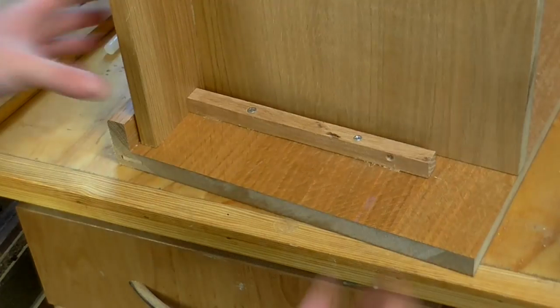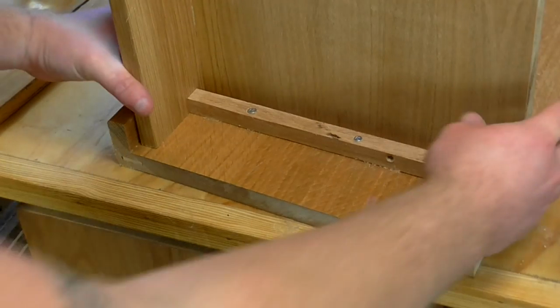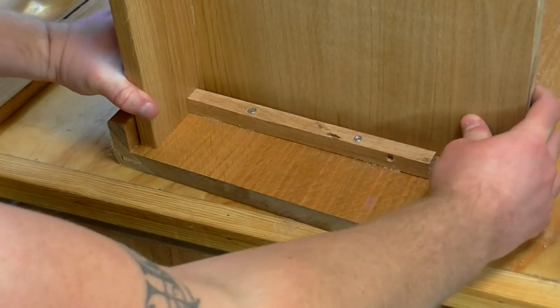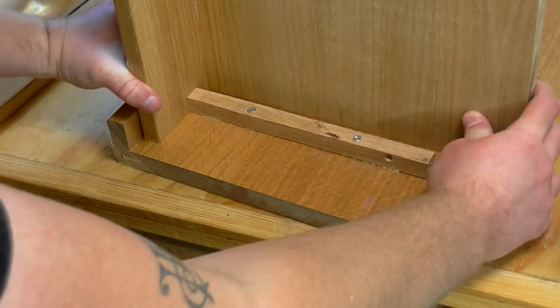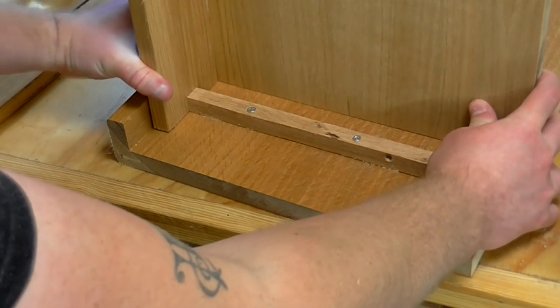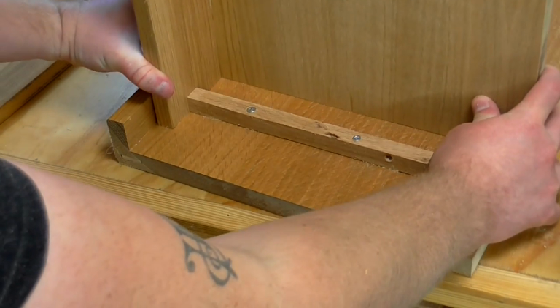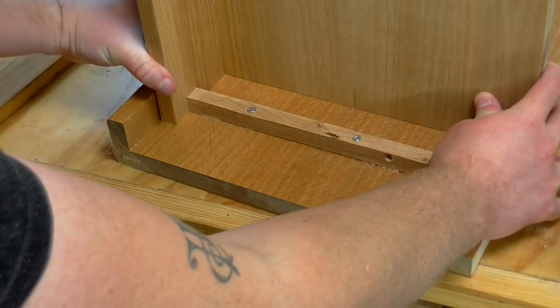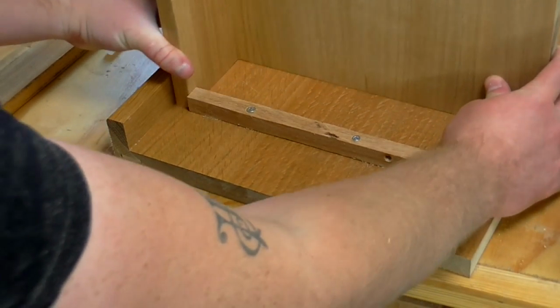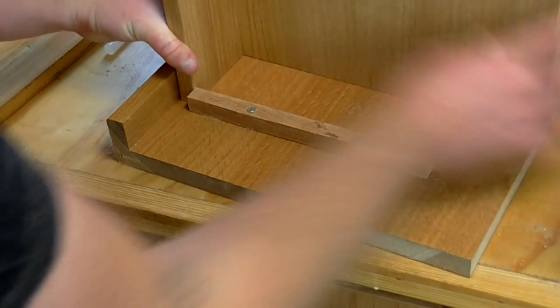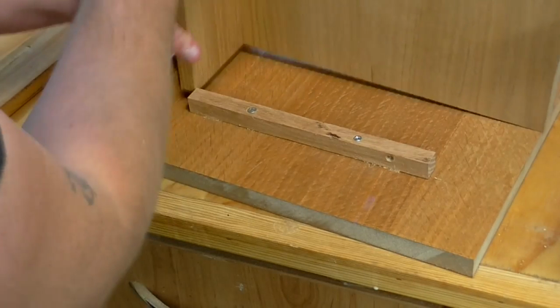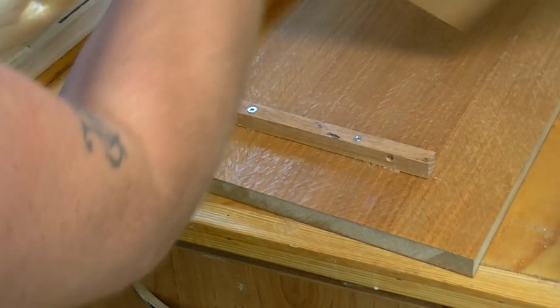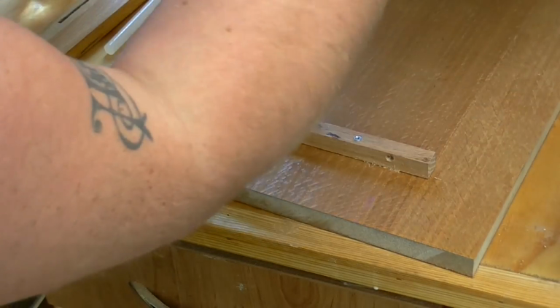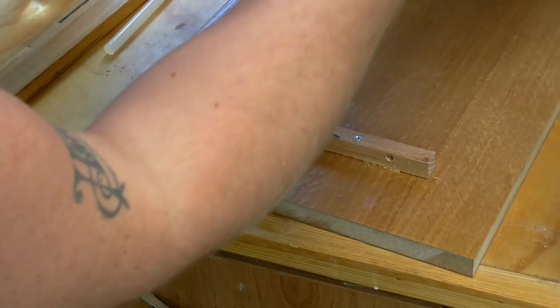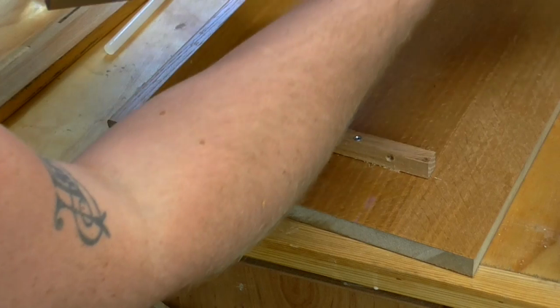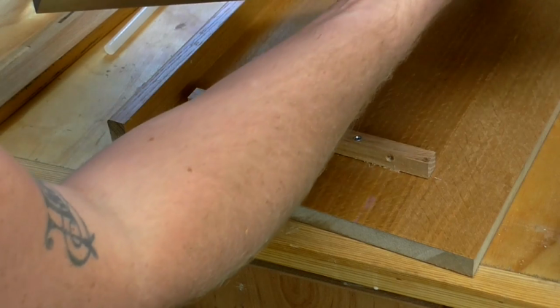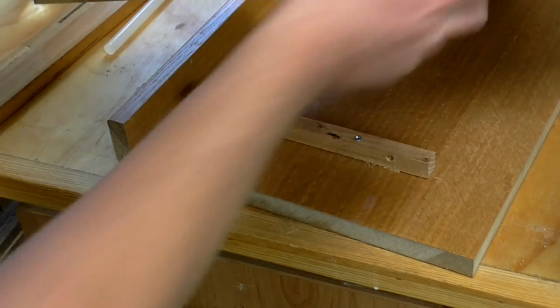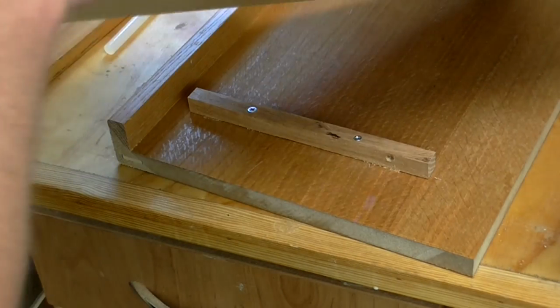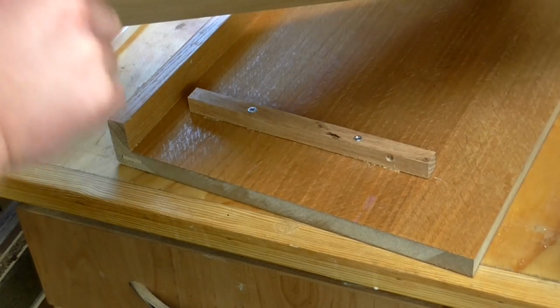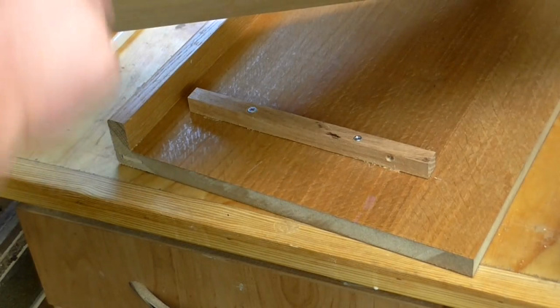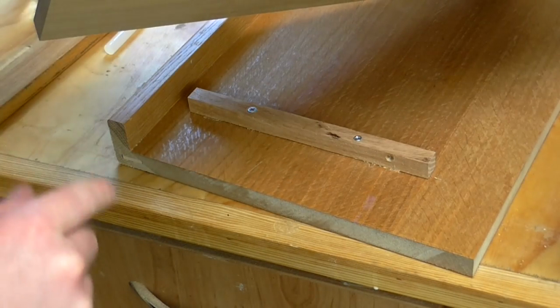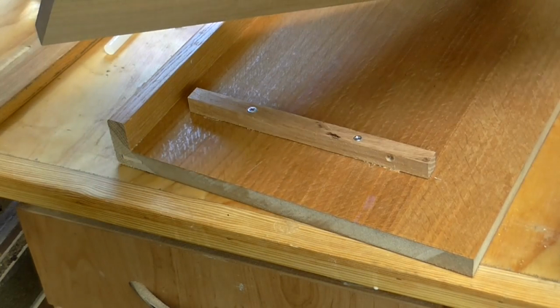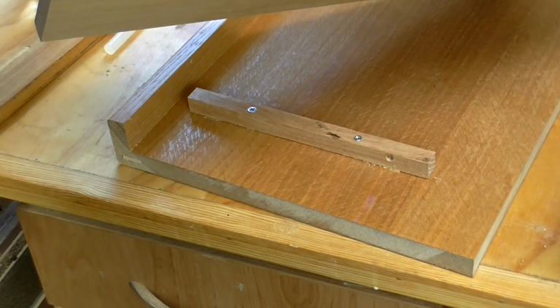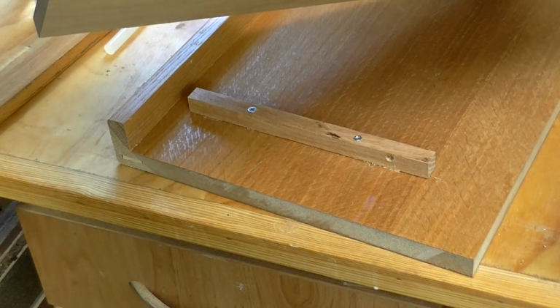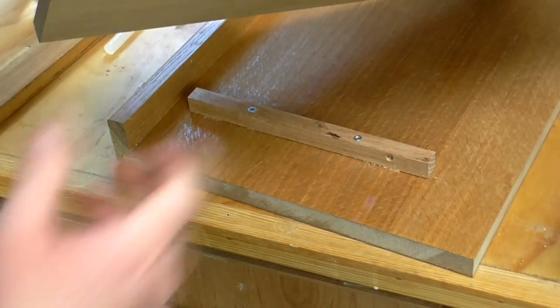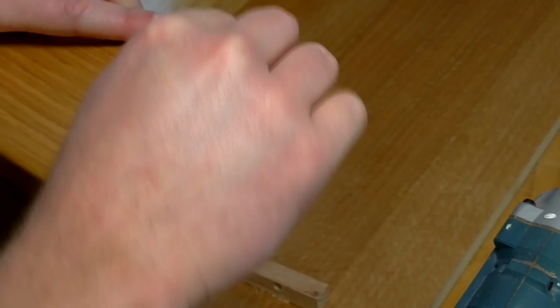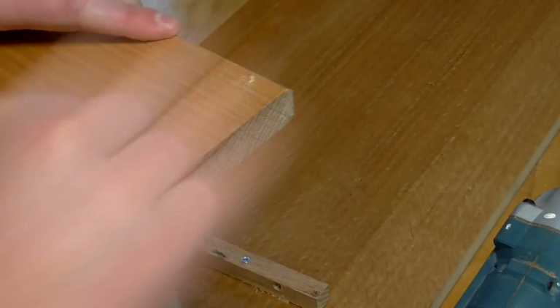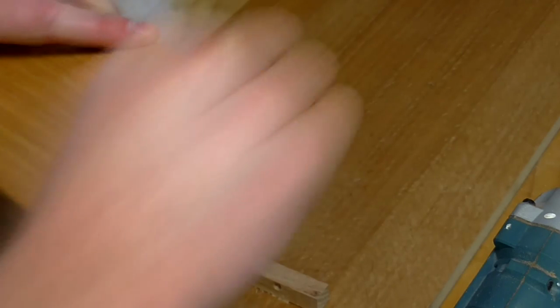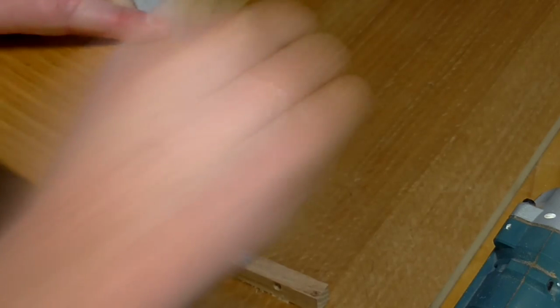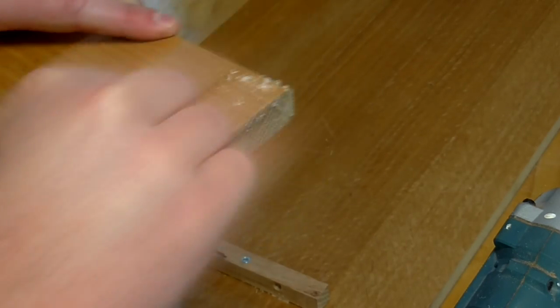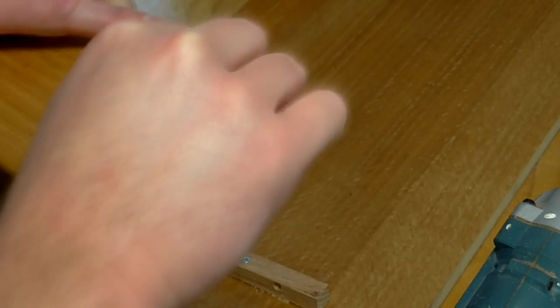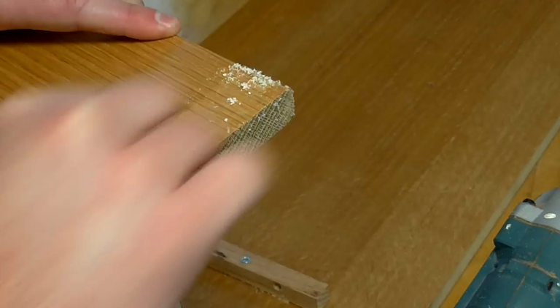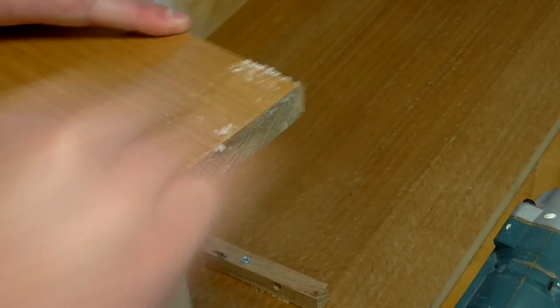Before adding the screws I'm just going to apply some wood glue, and because parts of this shelf are finished I'm just going to scrape off the finish so that the glue adheres properly.